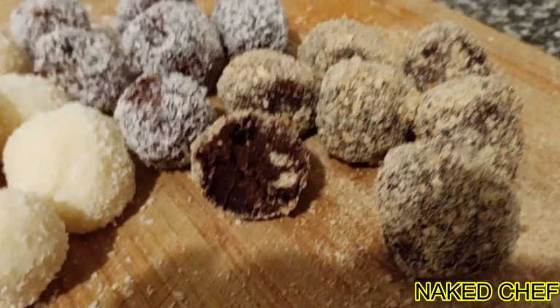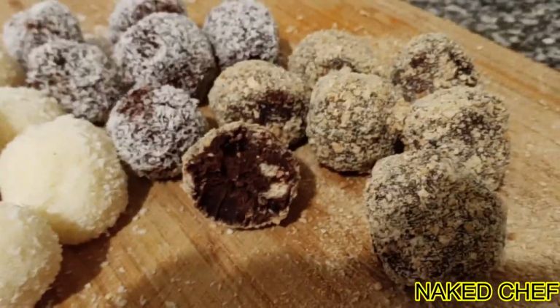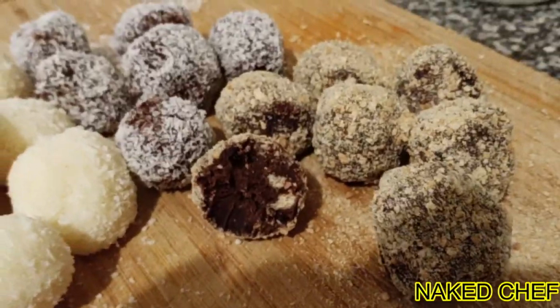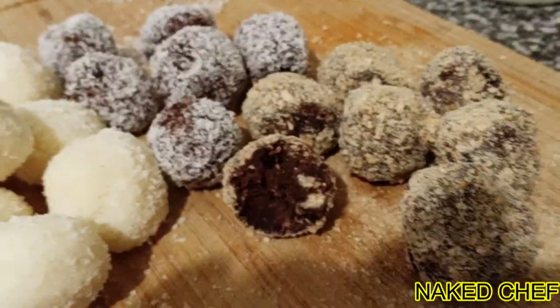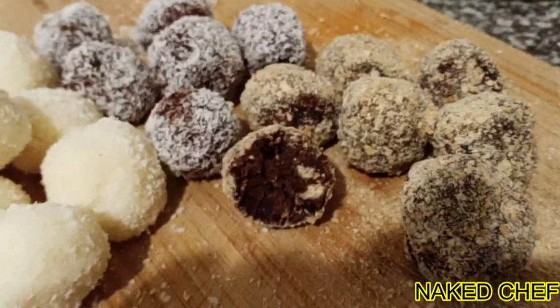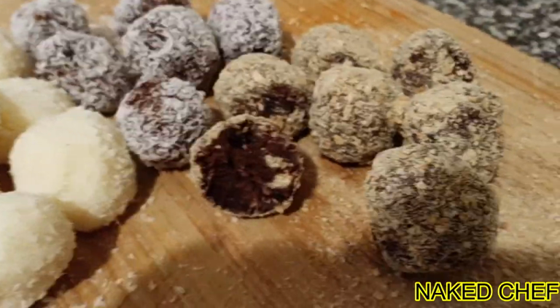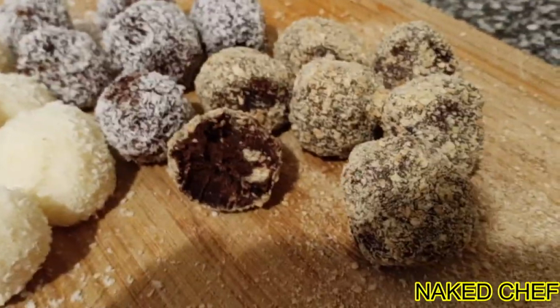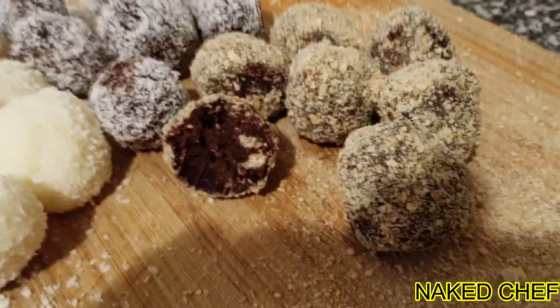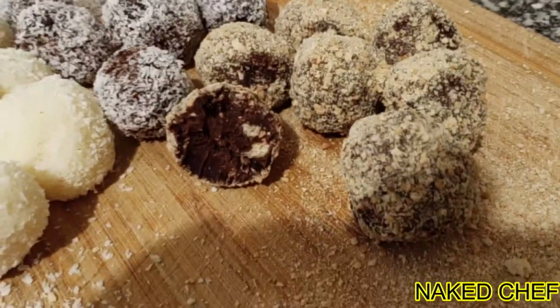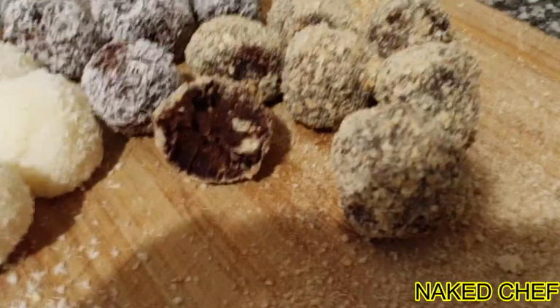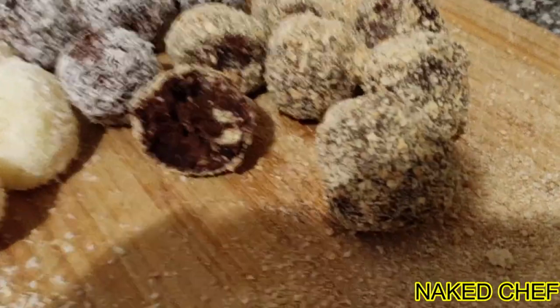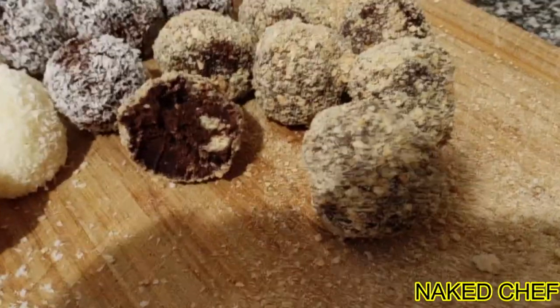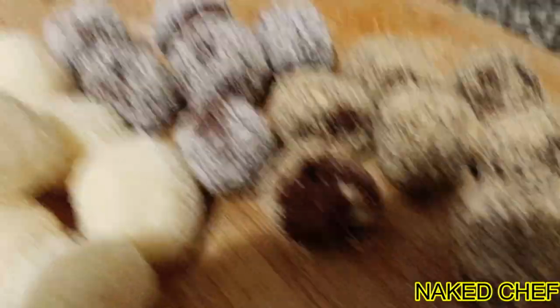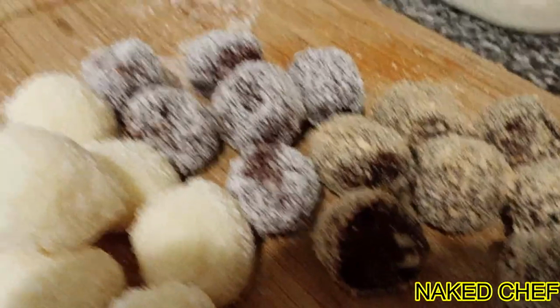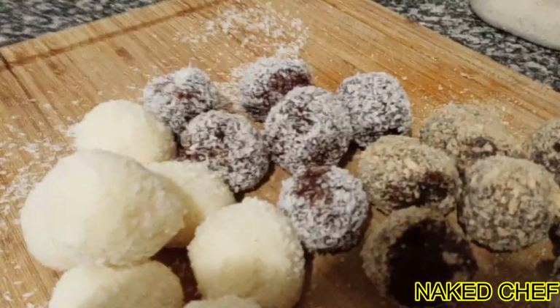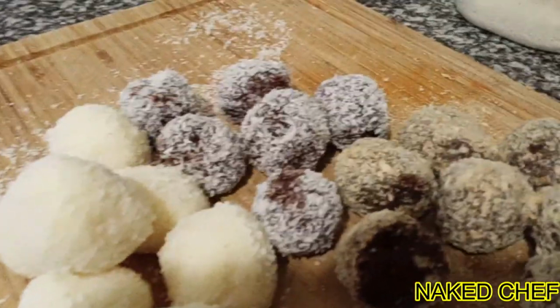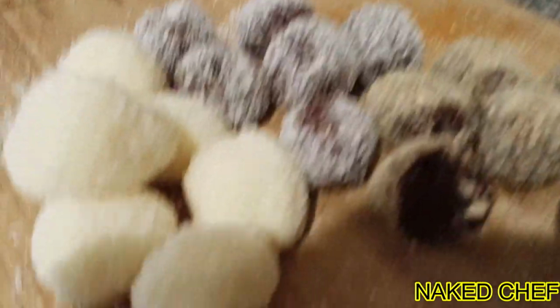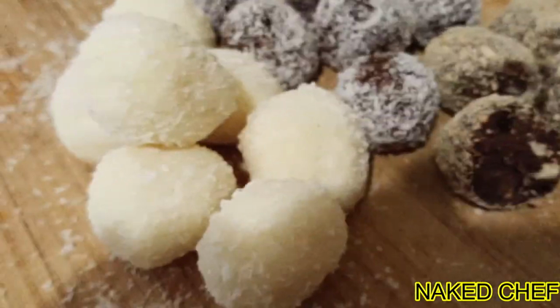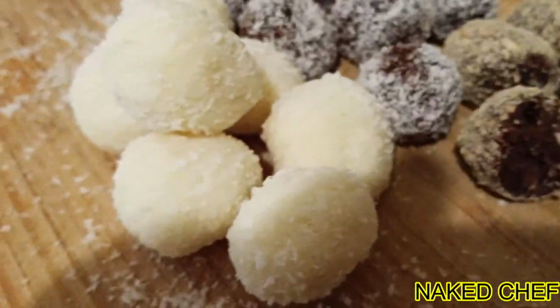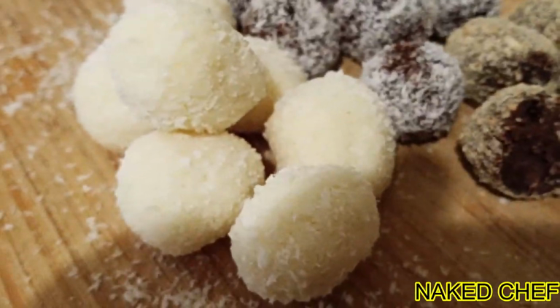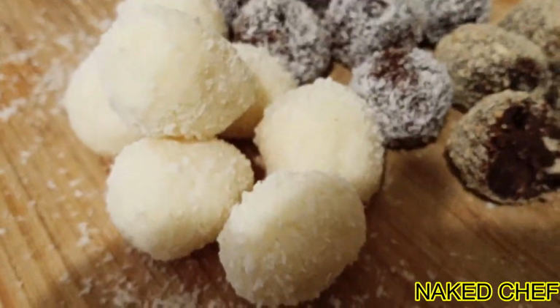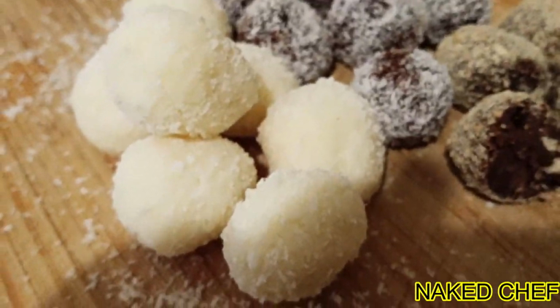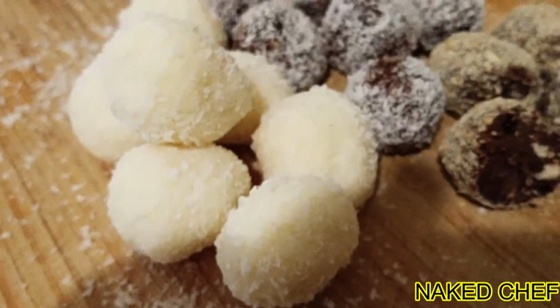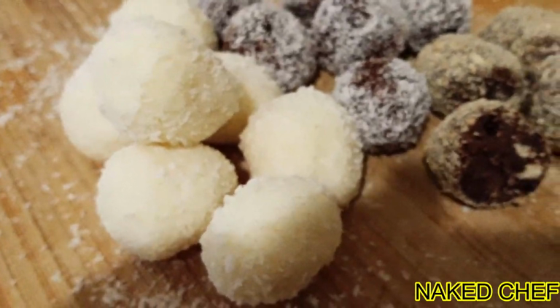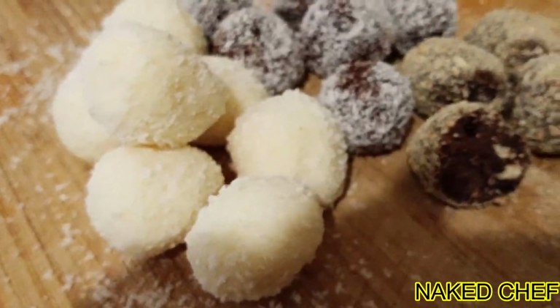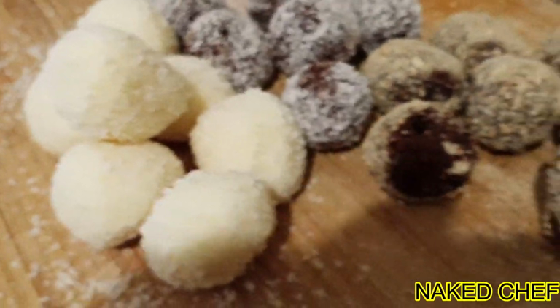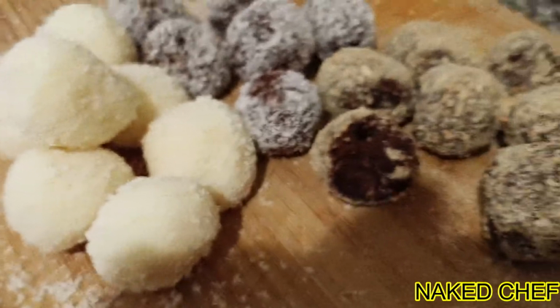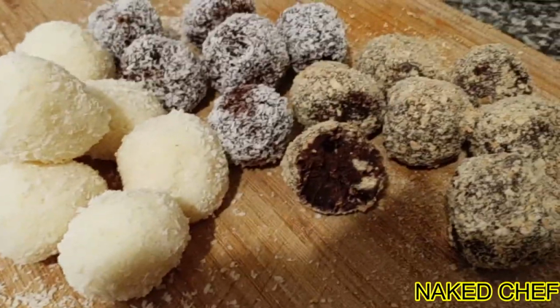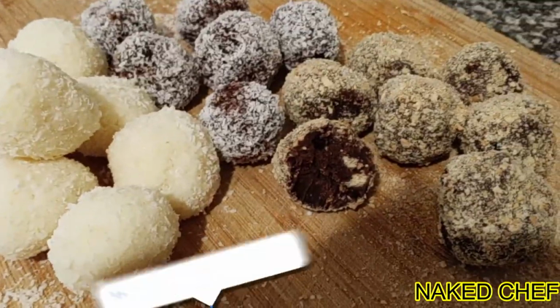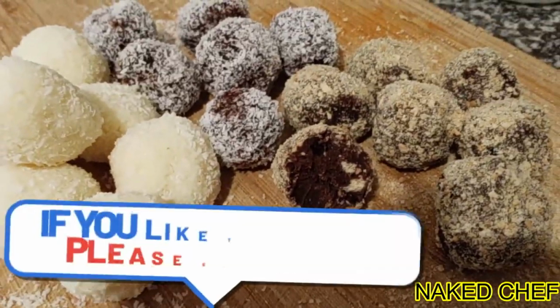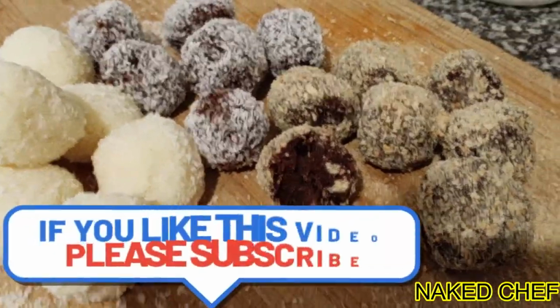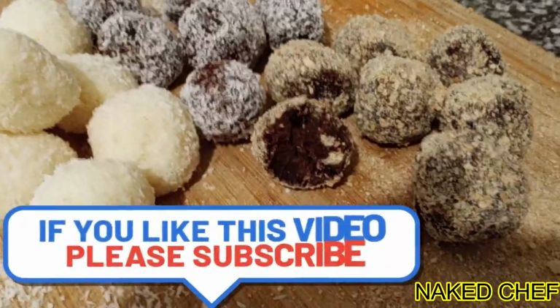Those are three favorite flavors: chocolate with raisins and biscuits, chocolate and orange, and coconut. Really, really delicious.